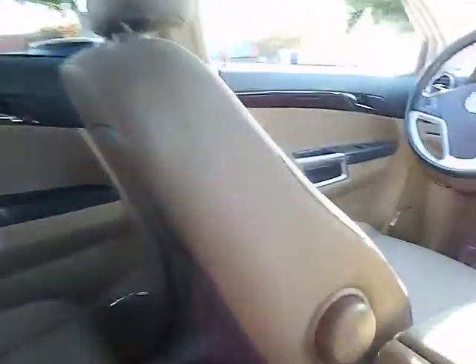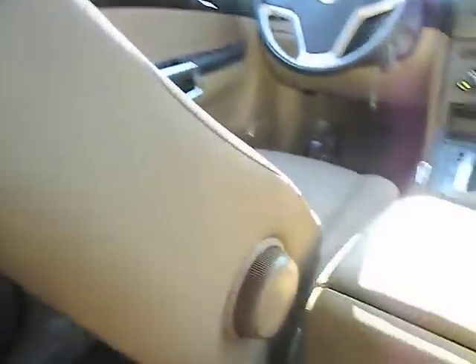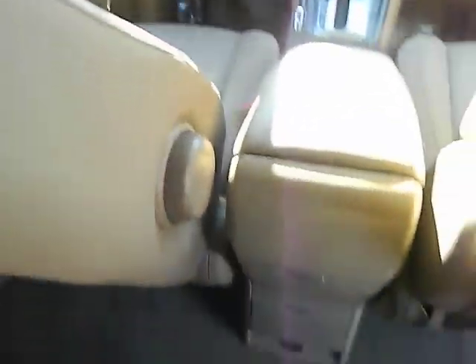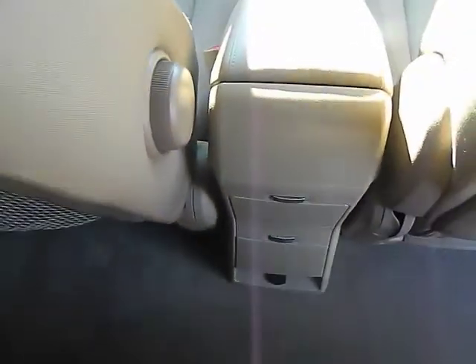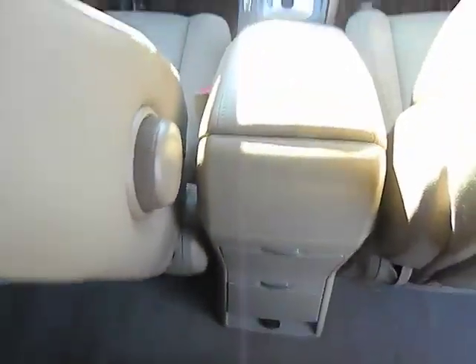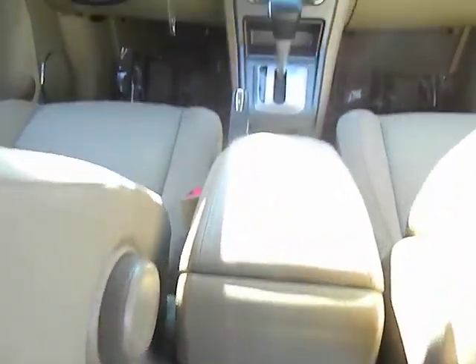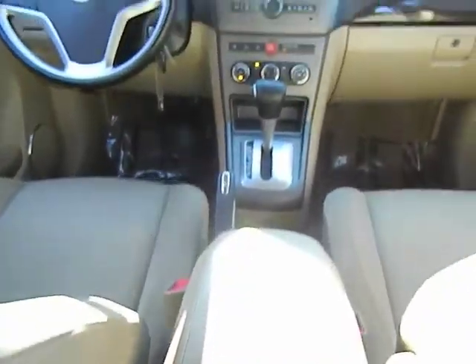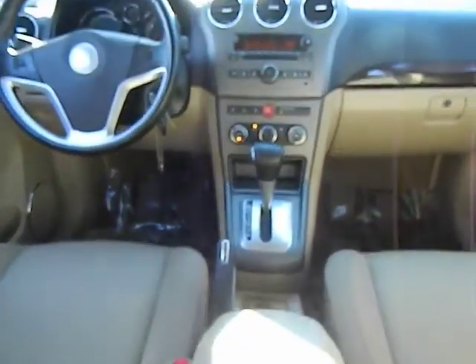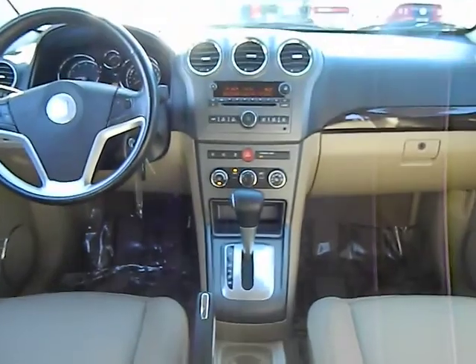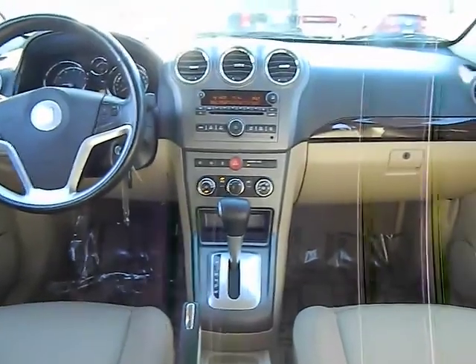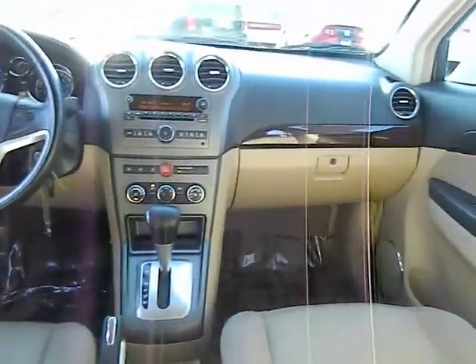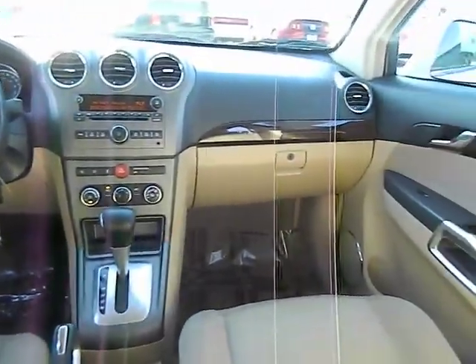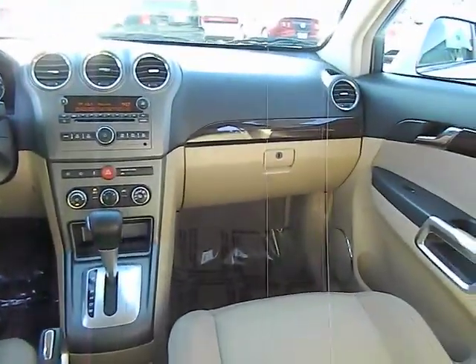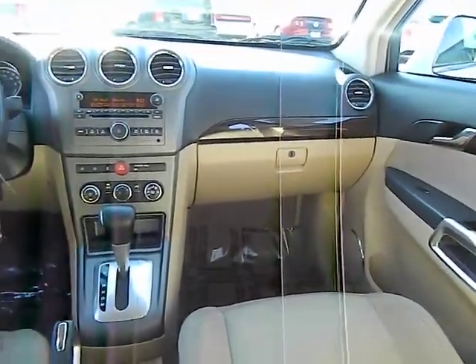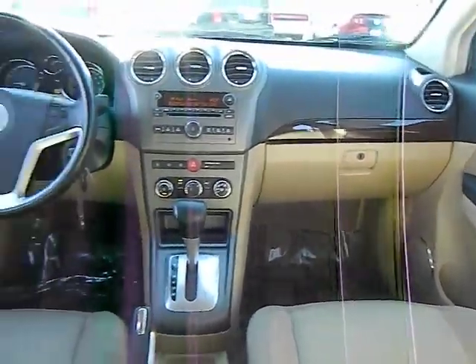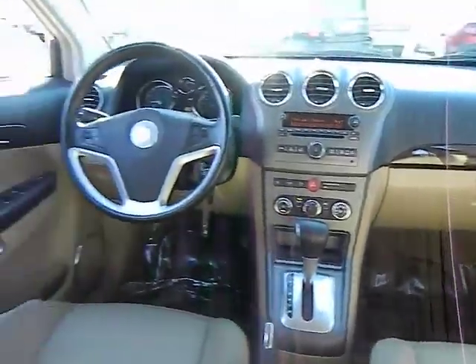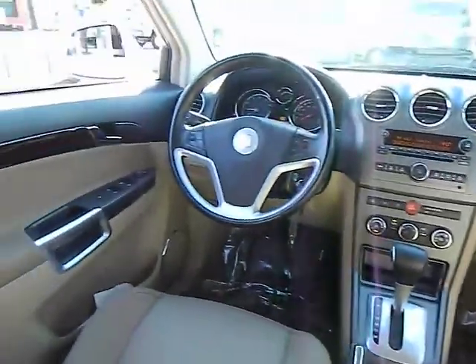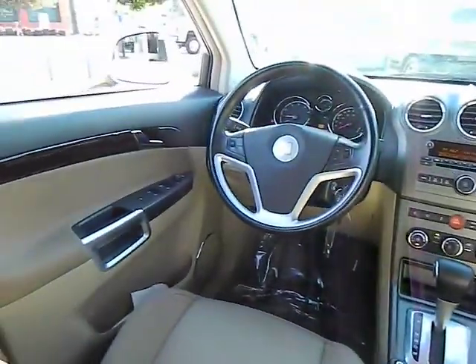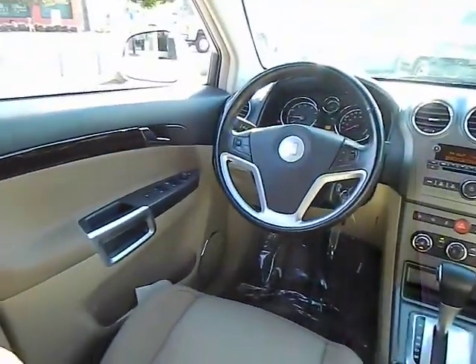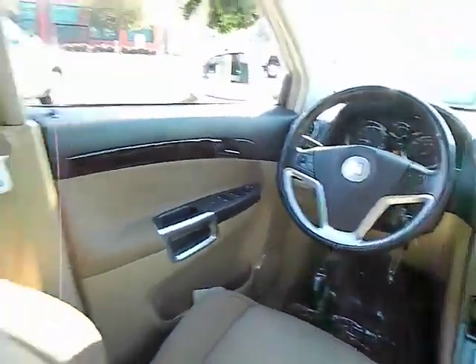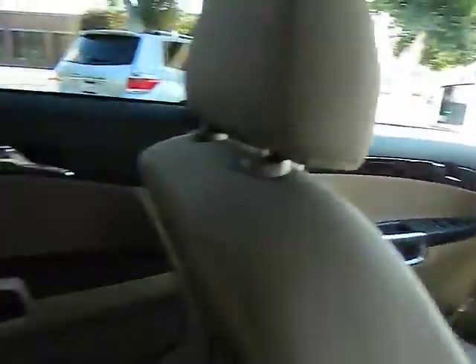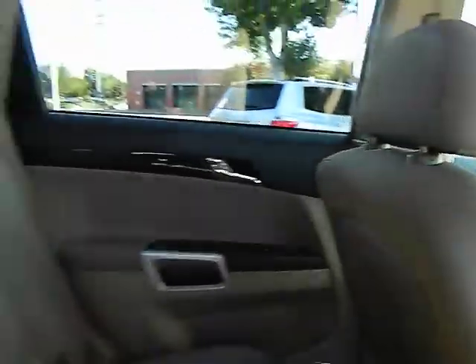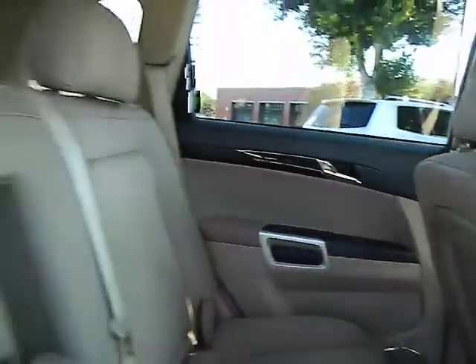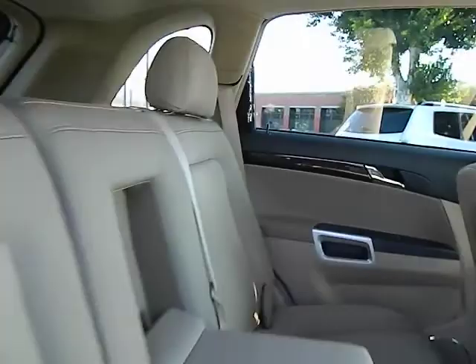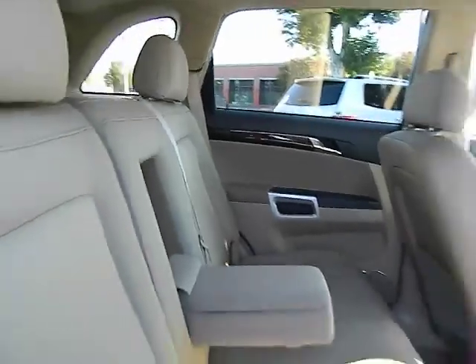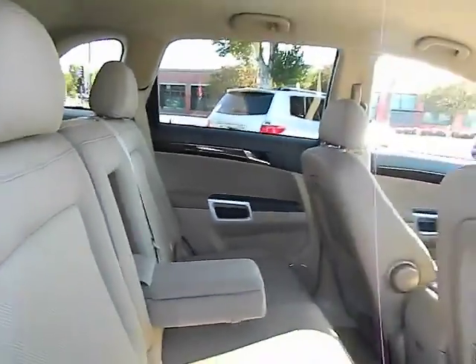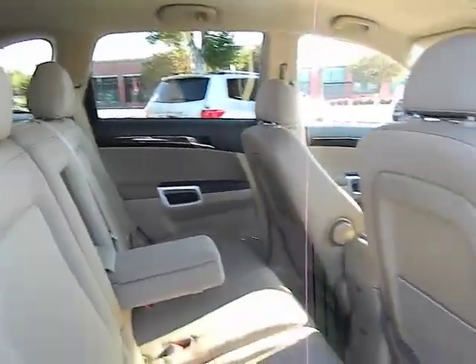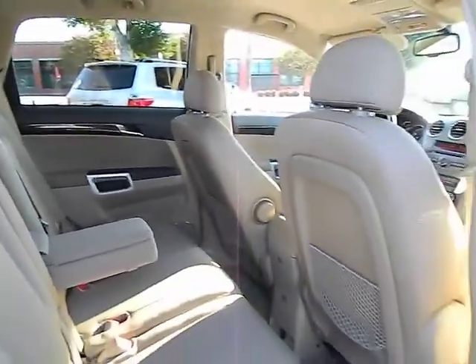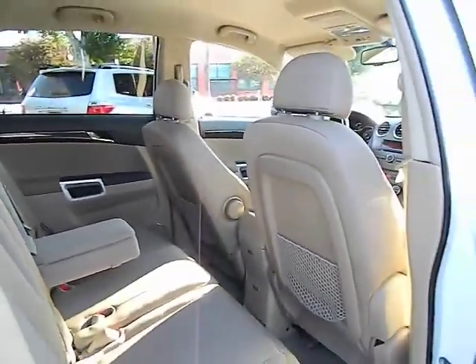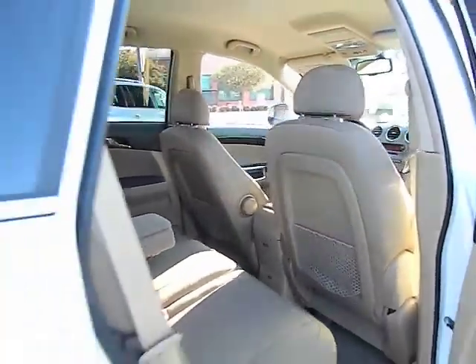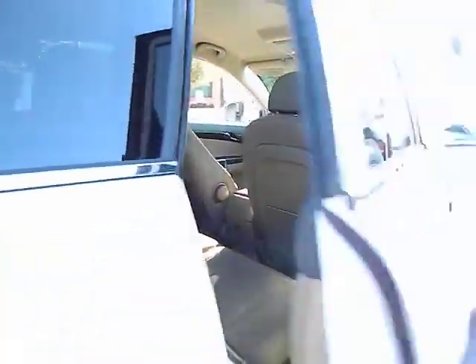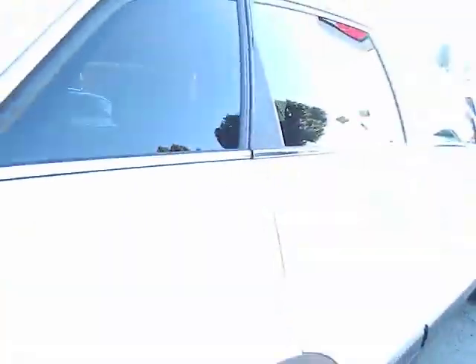Power windows, power door locks, CD player, daytime running lamps, rear wiper, power mirrors, power seat, tilt steering wheel, towing package.